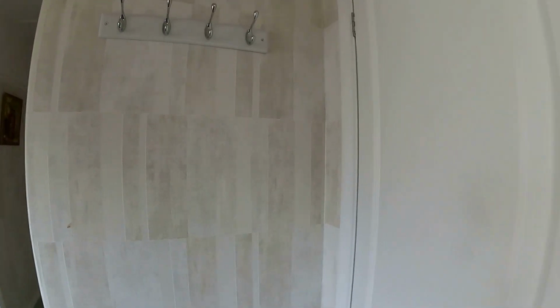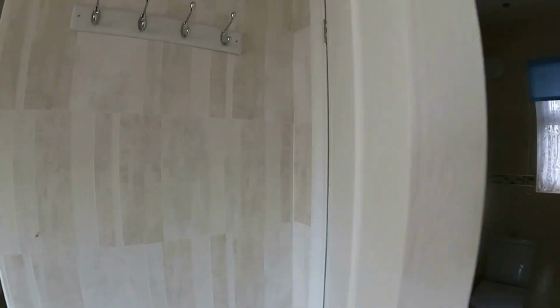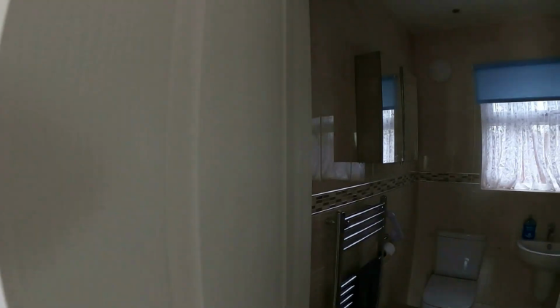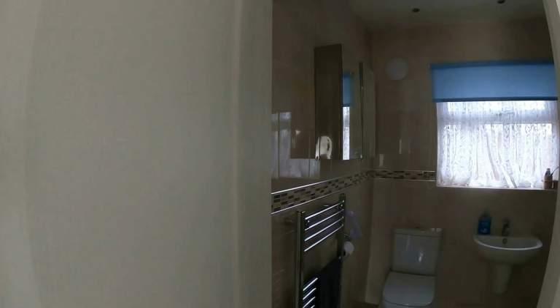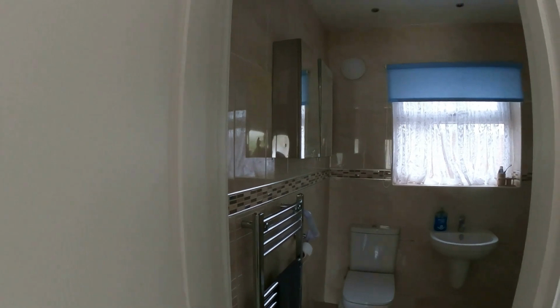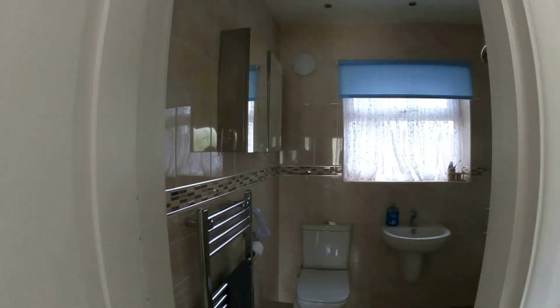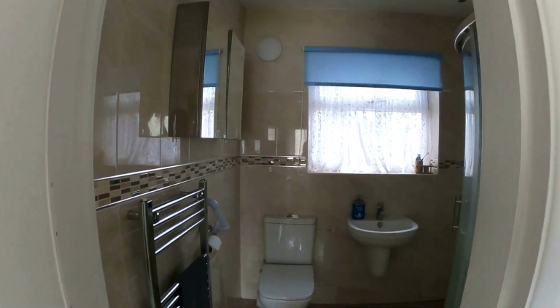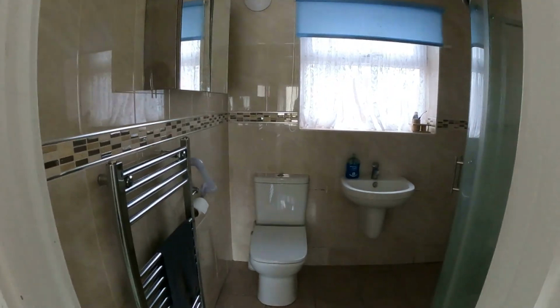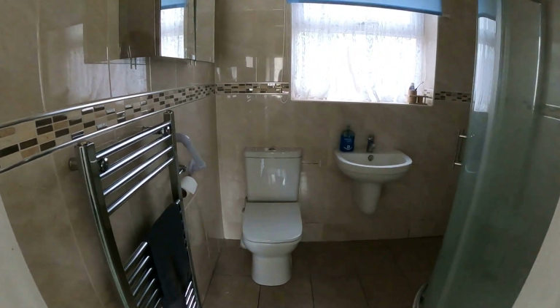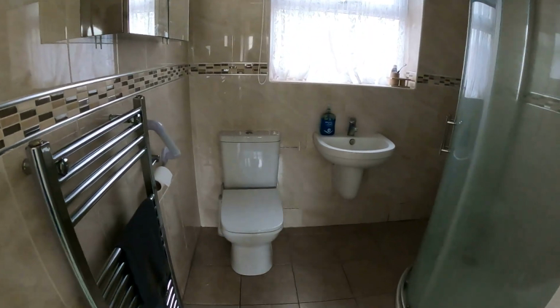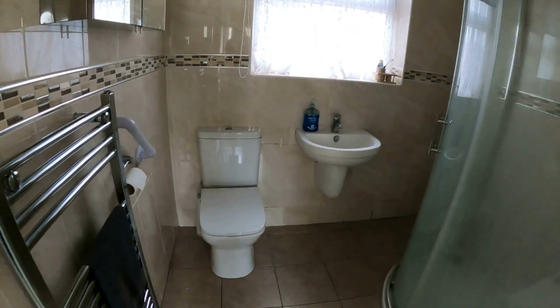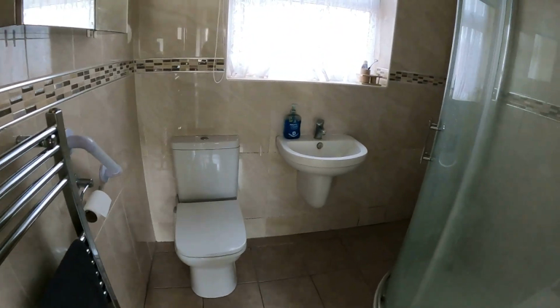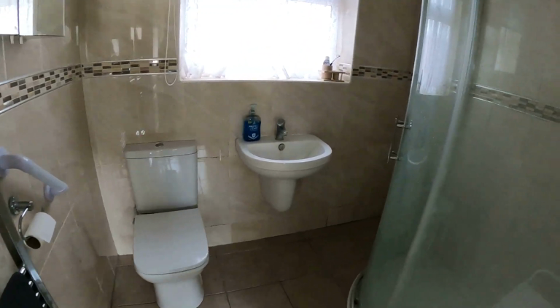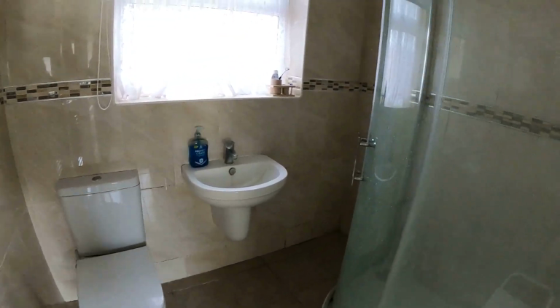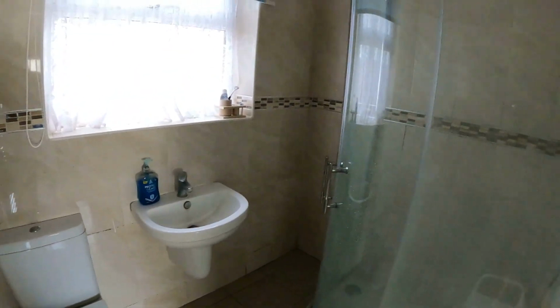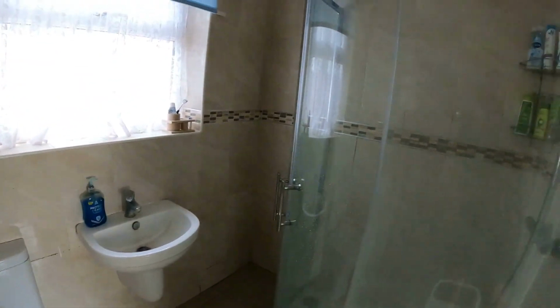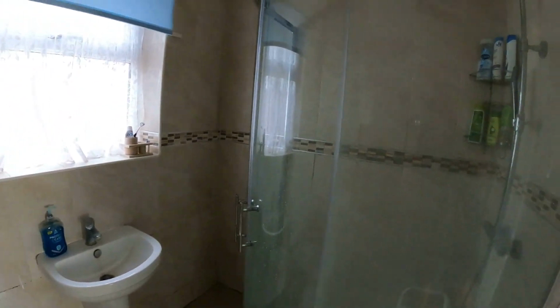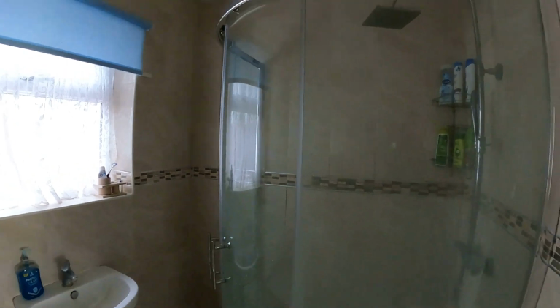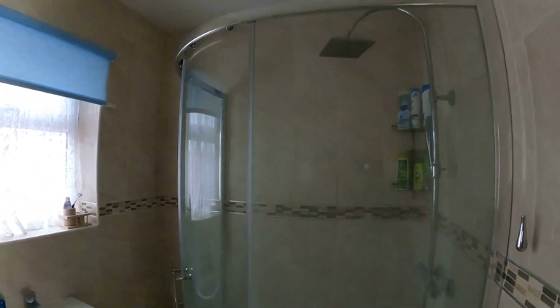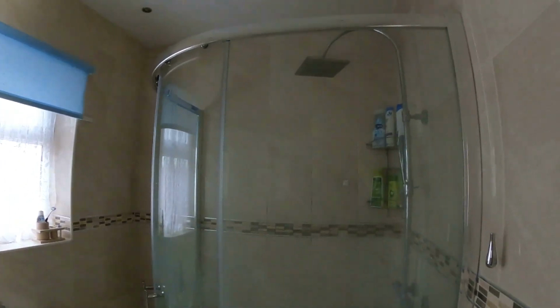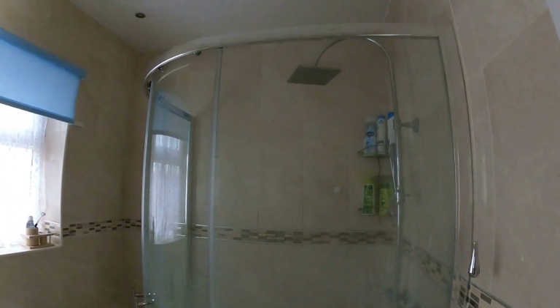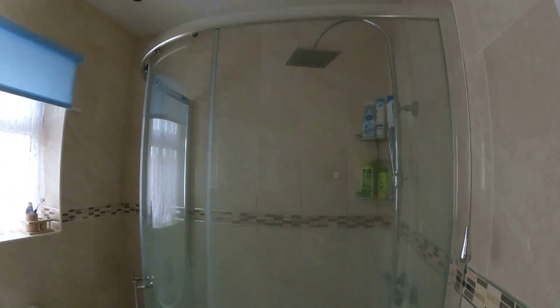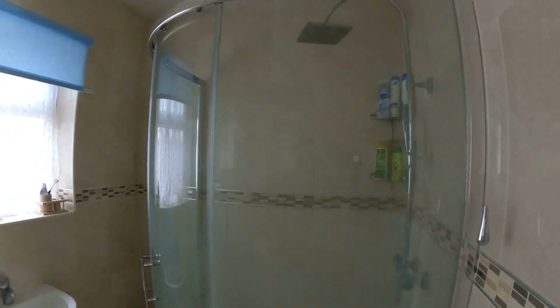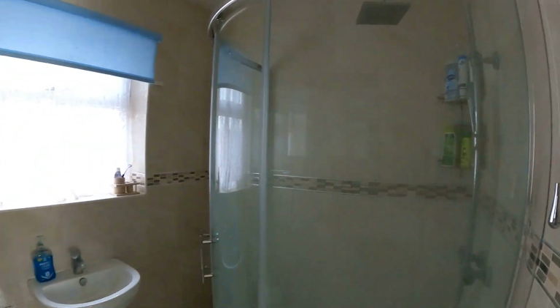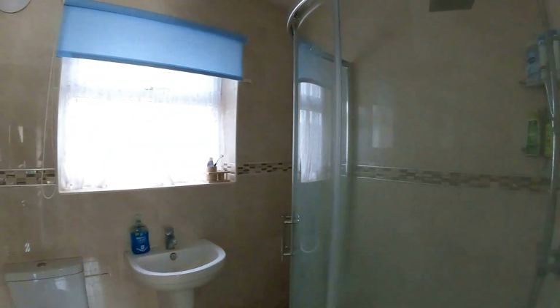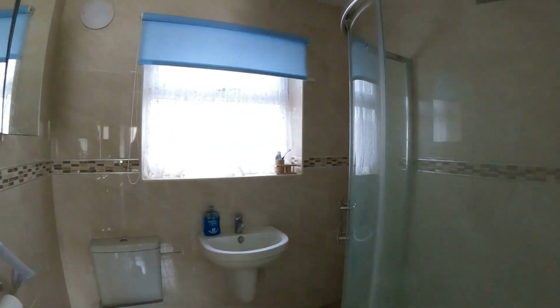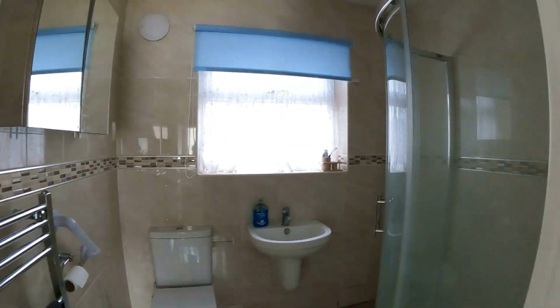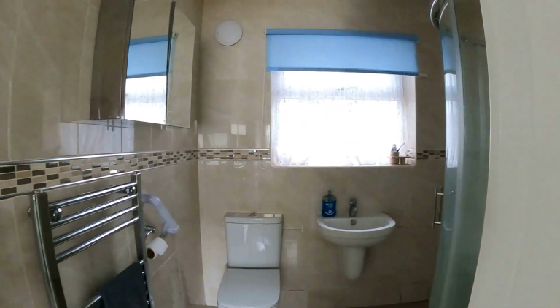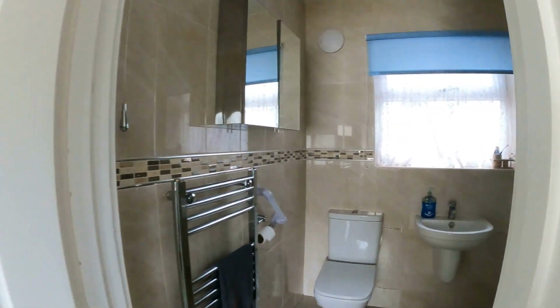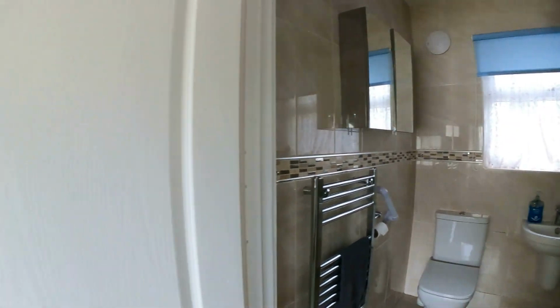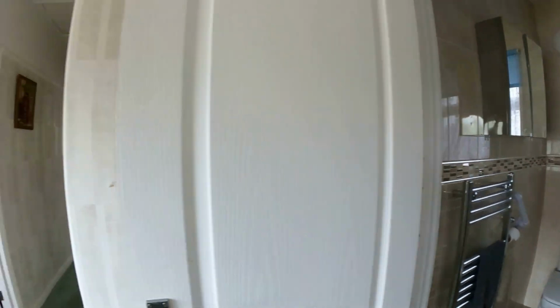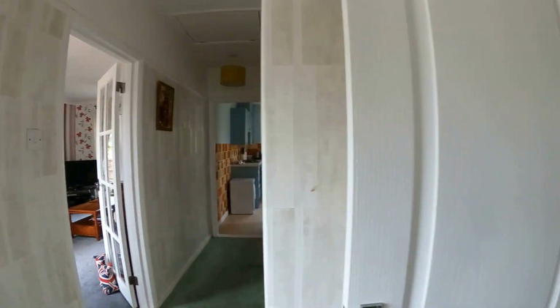Heading through now into the main family shower room — on the right hand side you've got the corner shower unit, straight ahead the loo and the sink unit, and of course the window looking out to the side giving you that bit of natural light in the room.